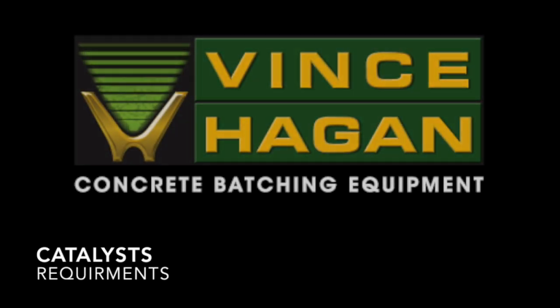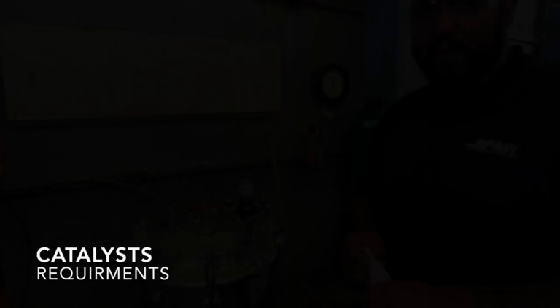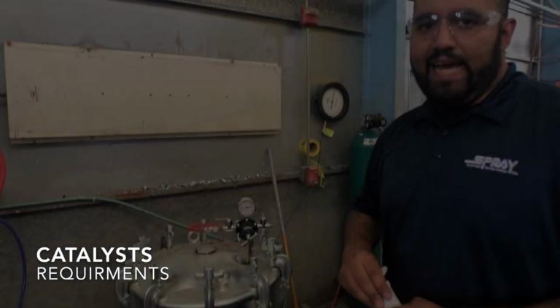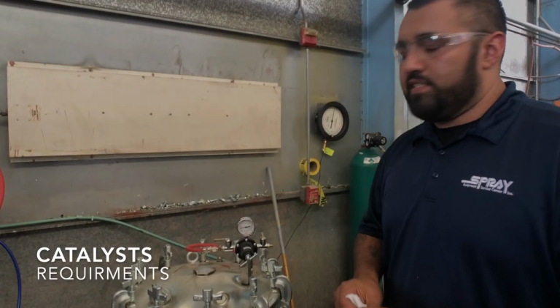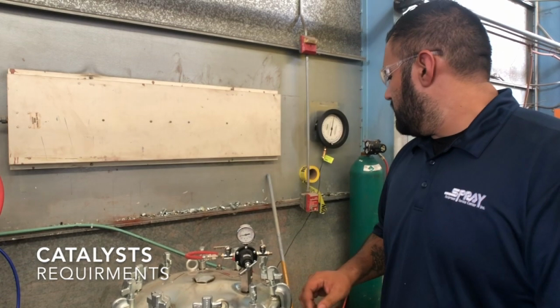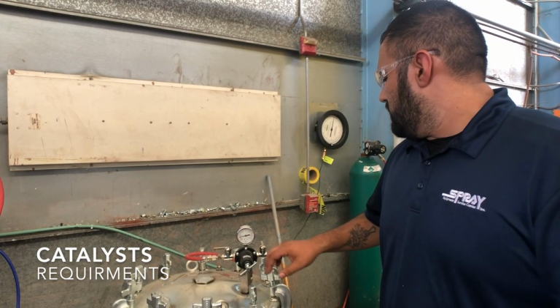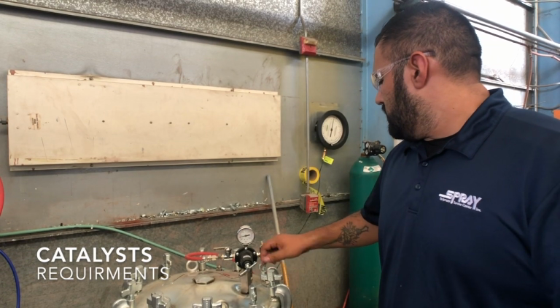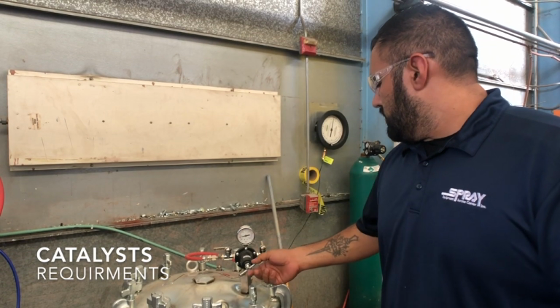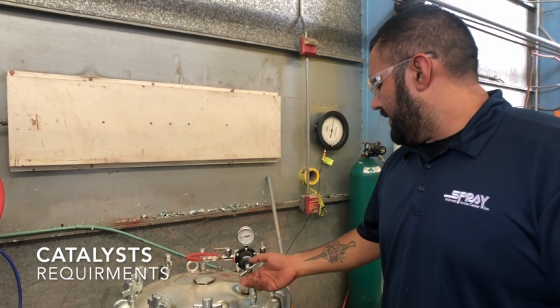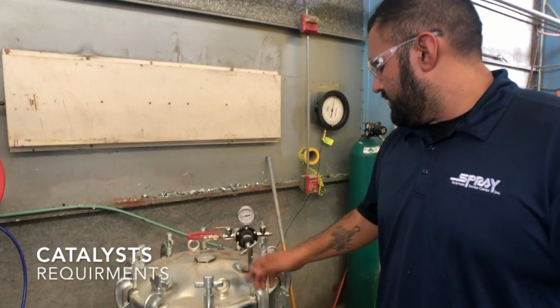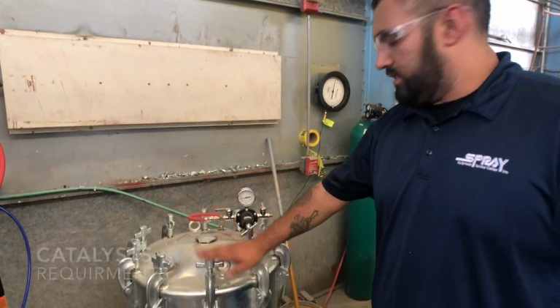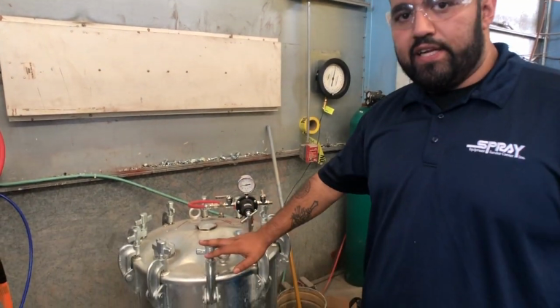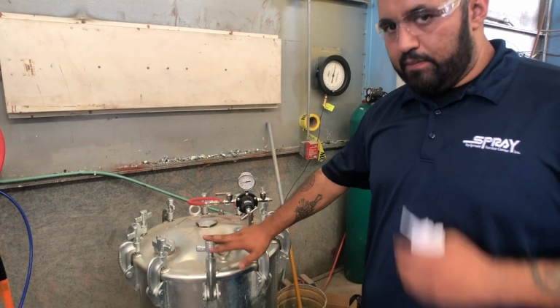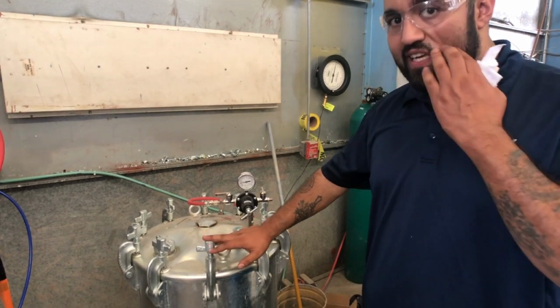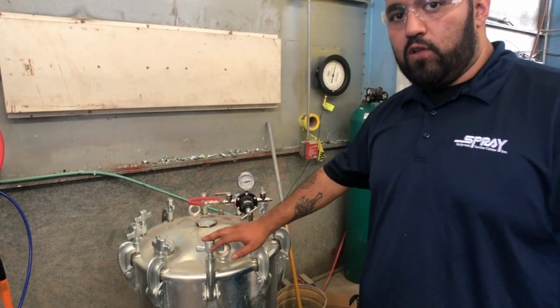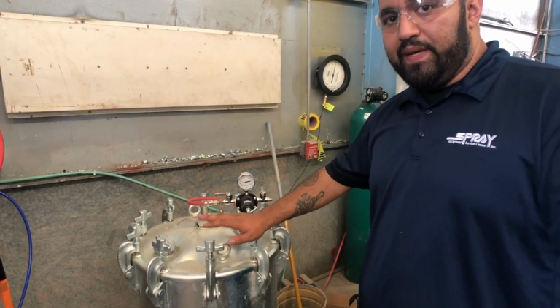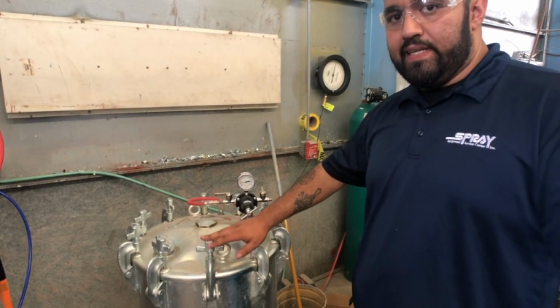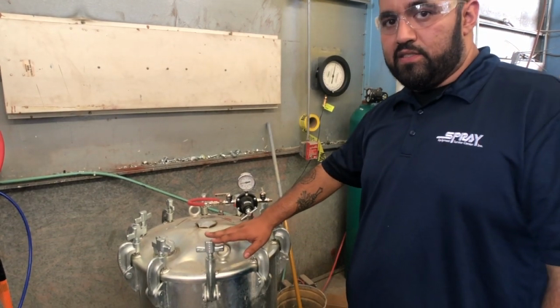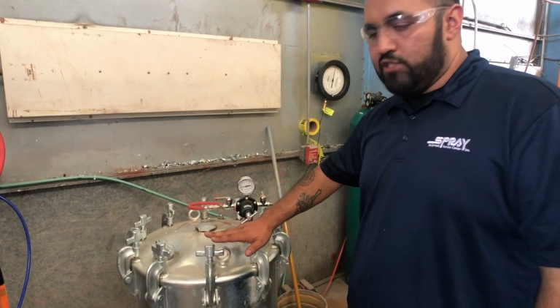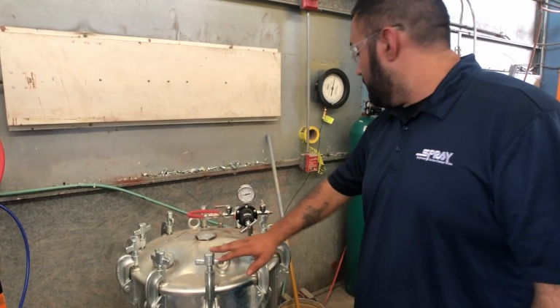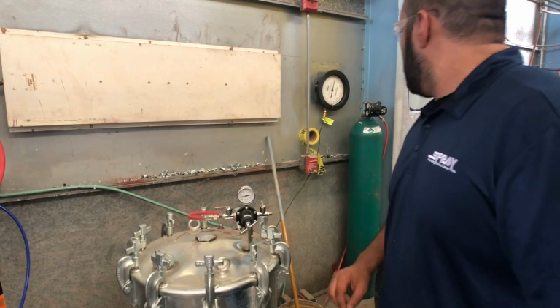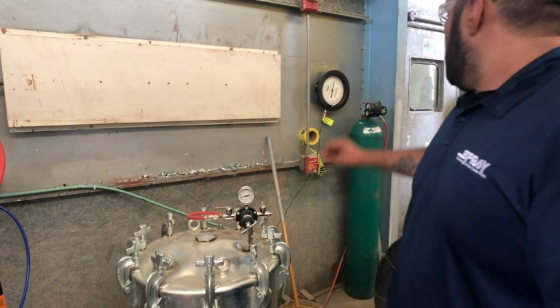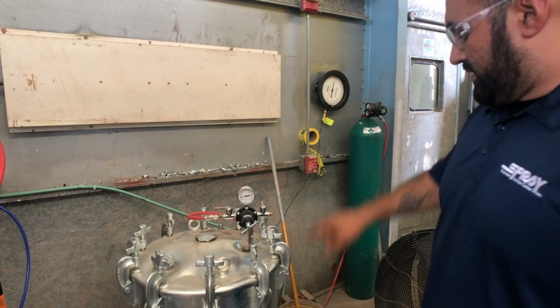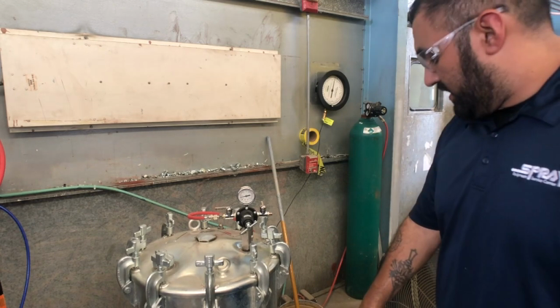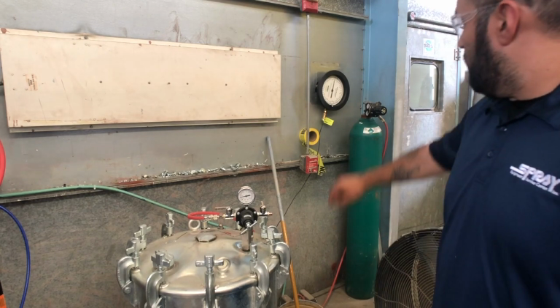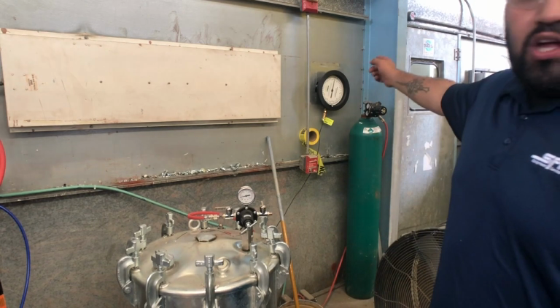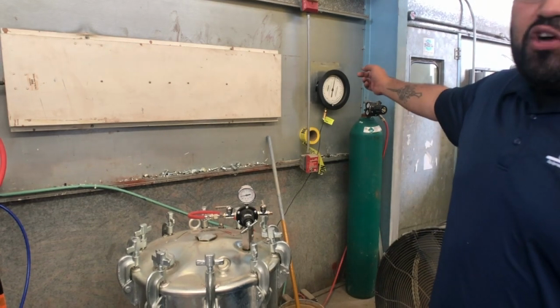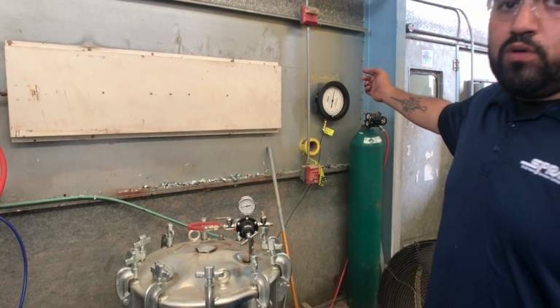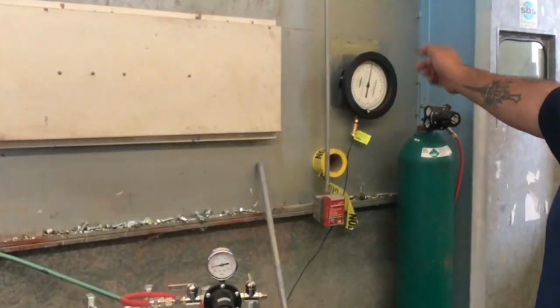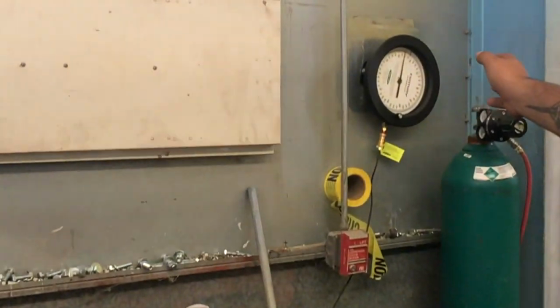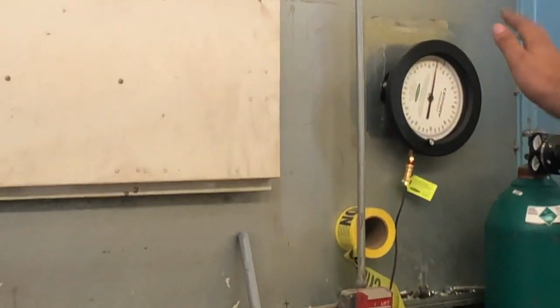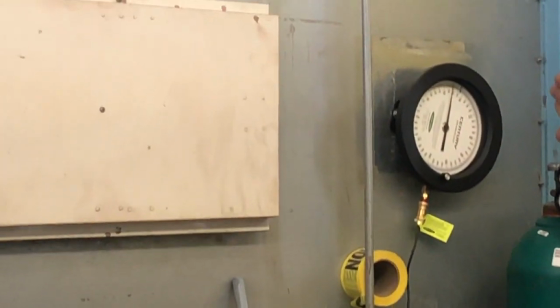For the B-side catalyst, as of right now, this container — the pressure pot — is full of B-side catalyst/hardener. Since it's on the scale, the scale will tell you how much material by weight you have left.